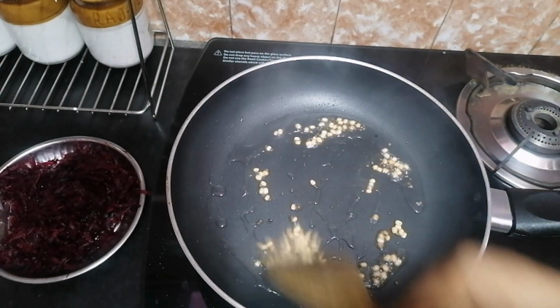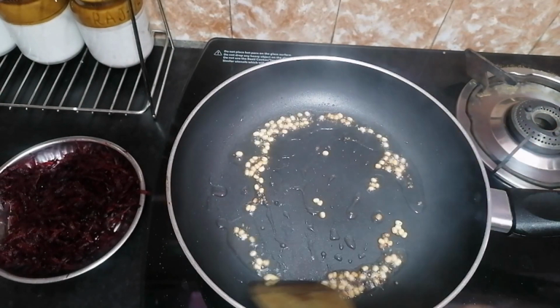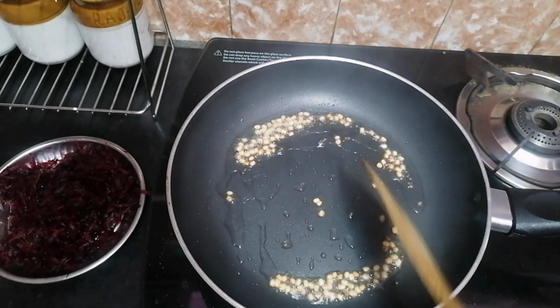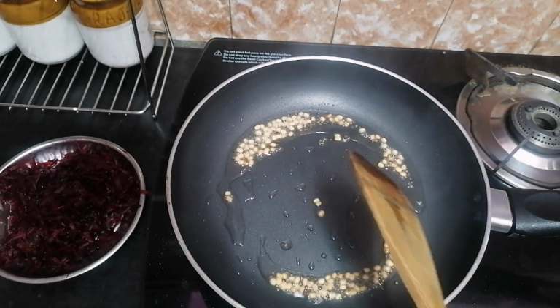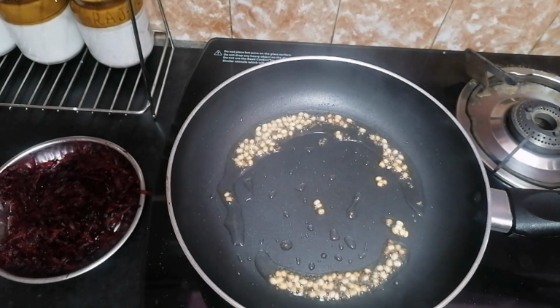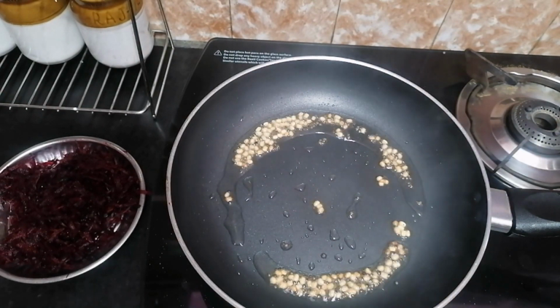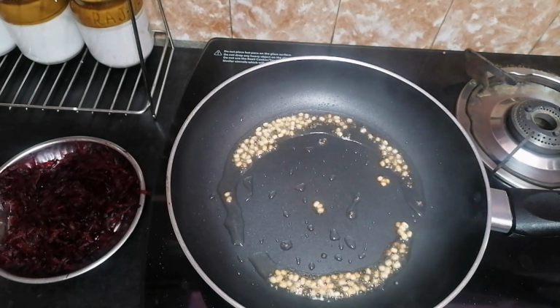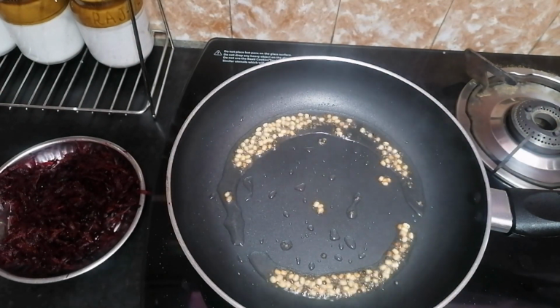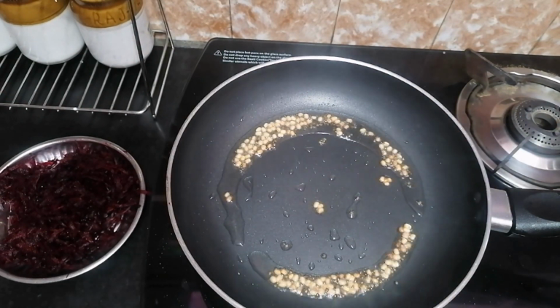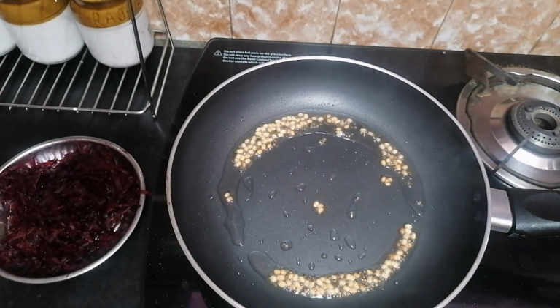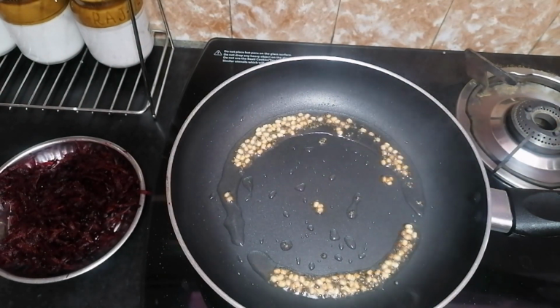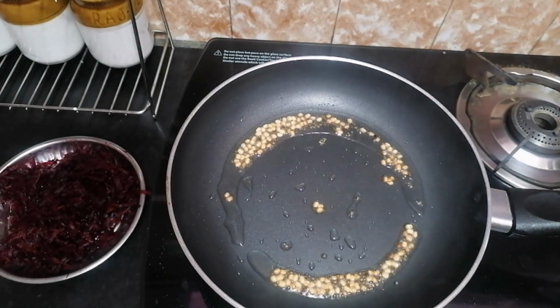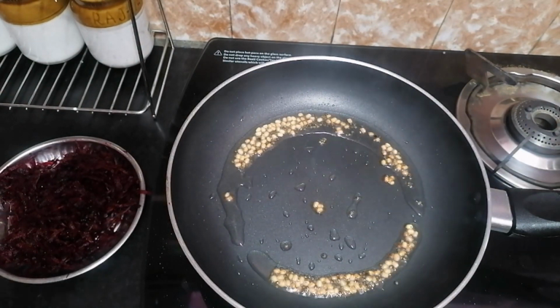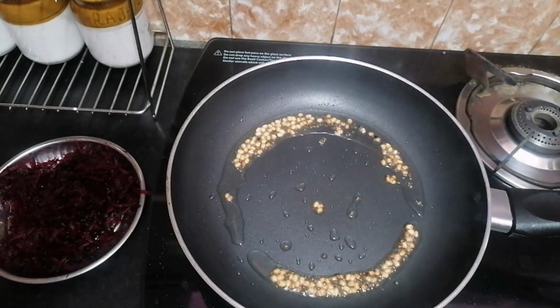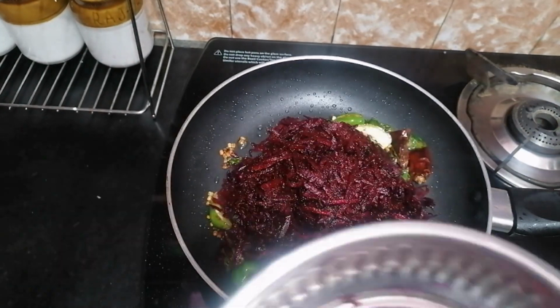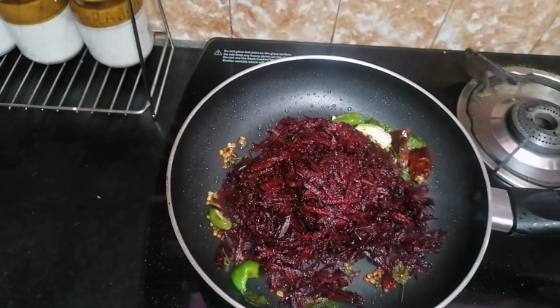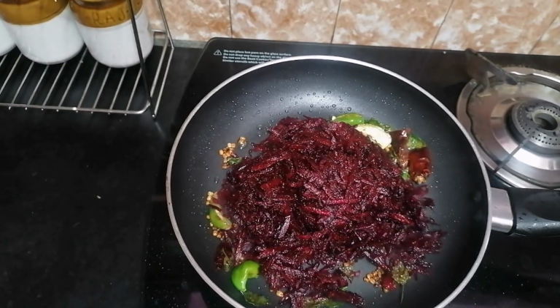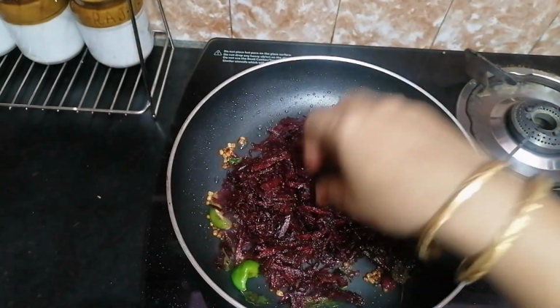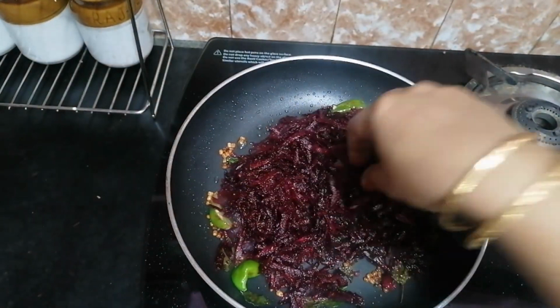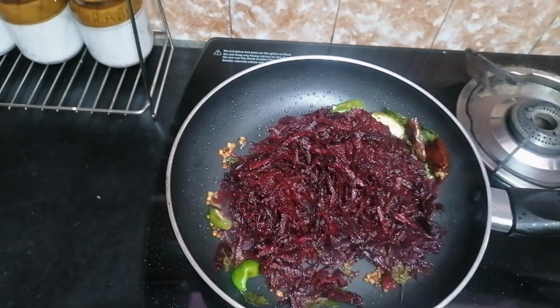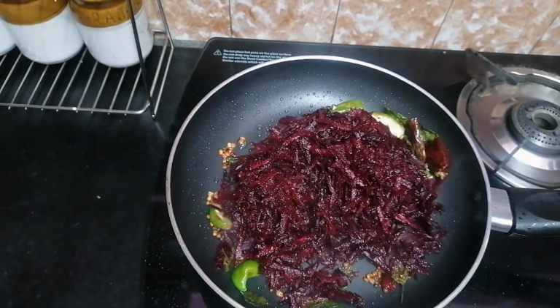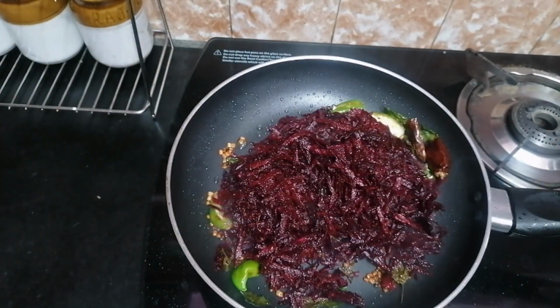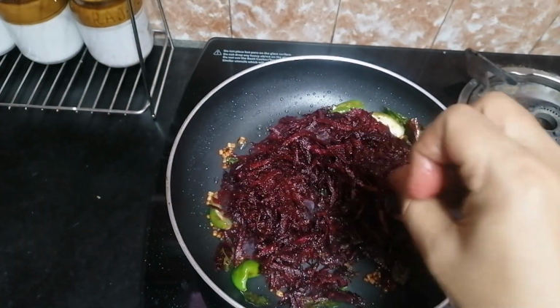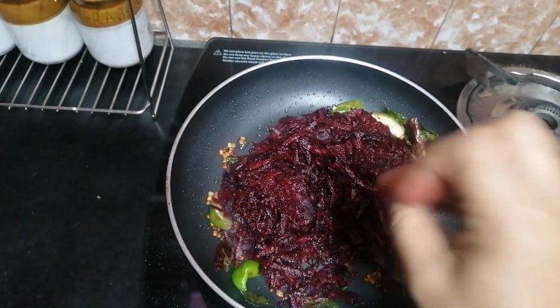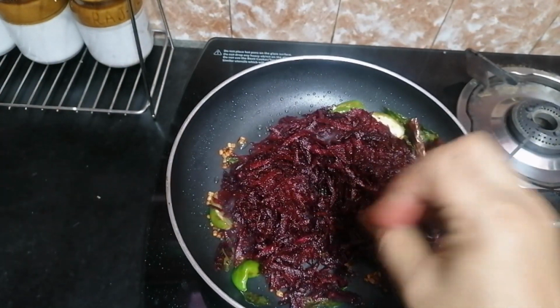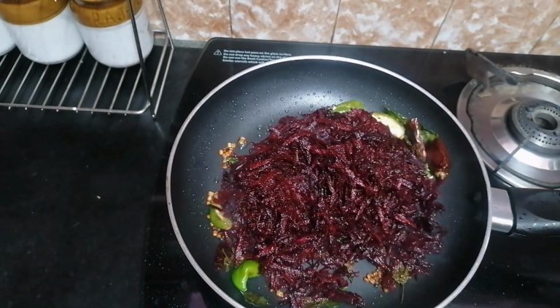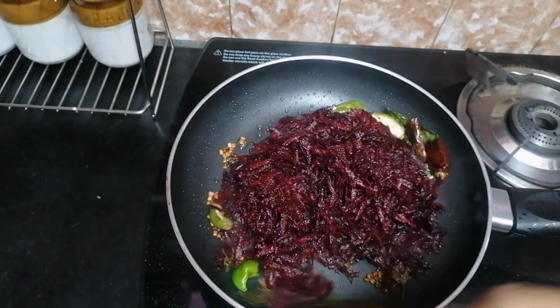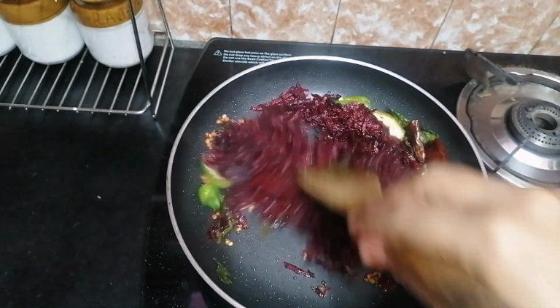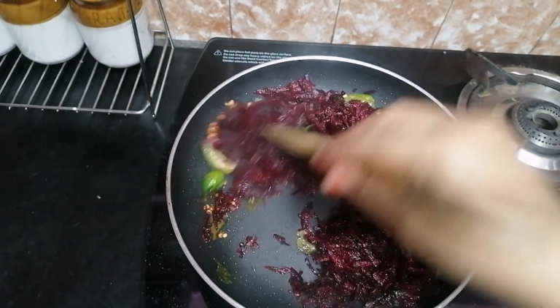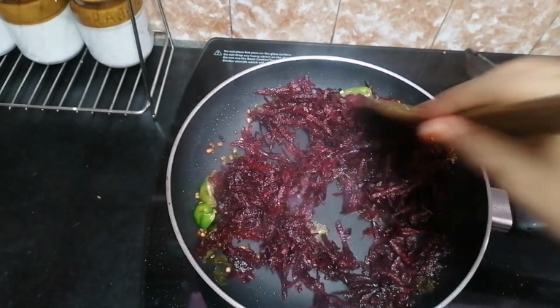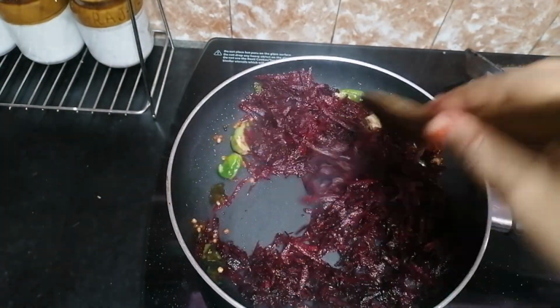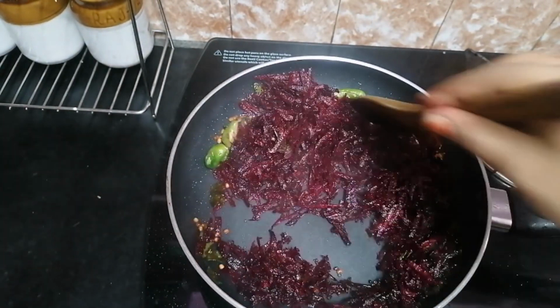We will add the beetroot. The beetroot will increase the blood count. Let's add a little bit of water.